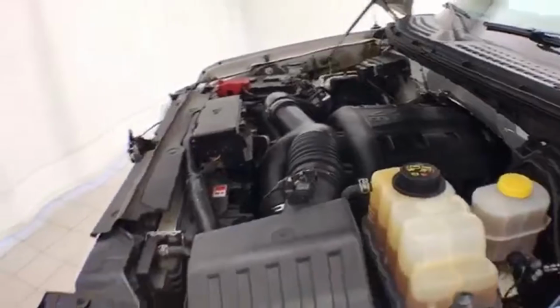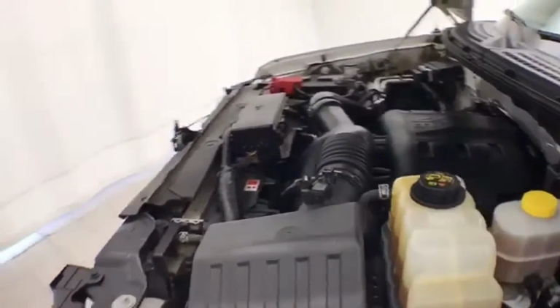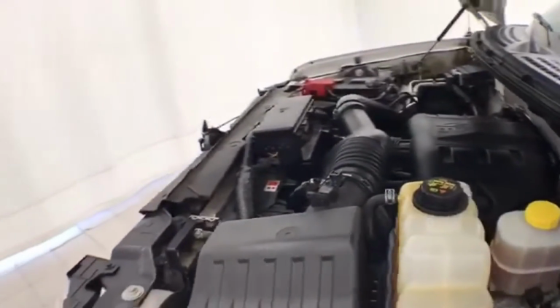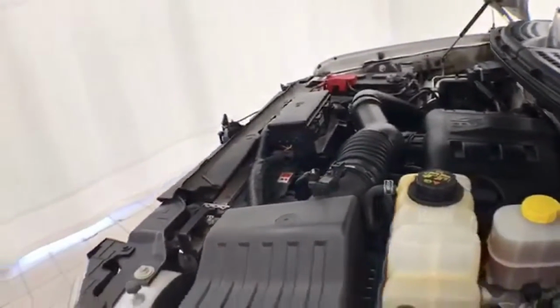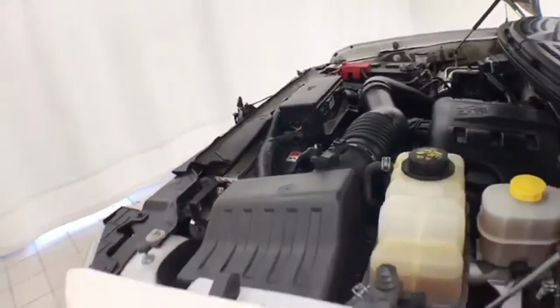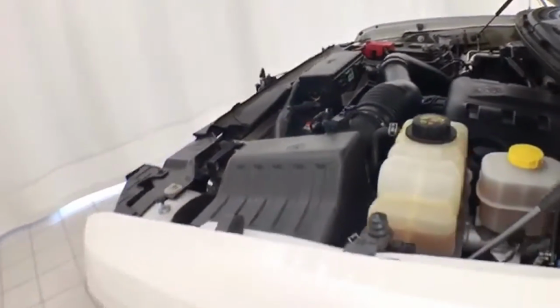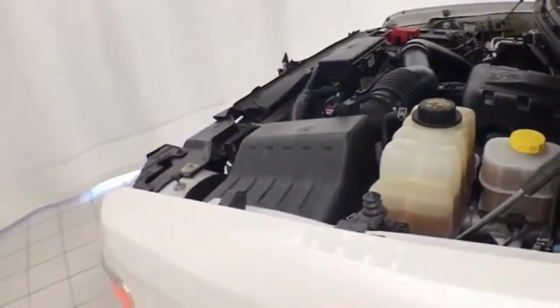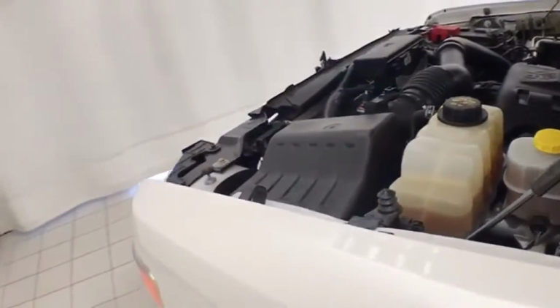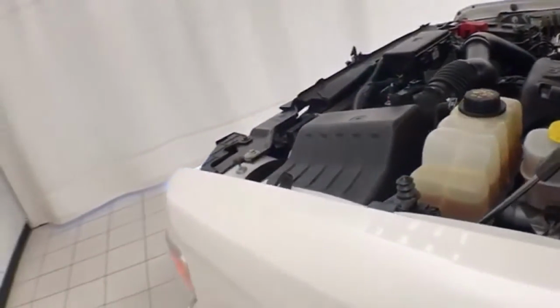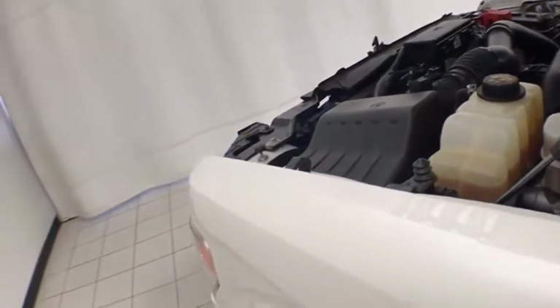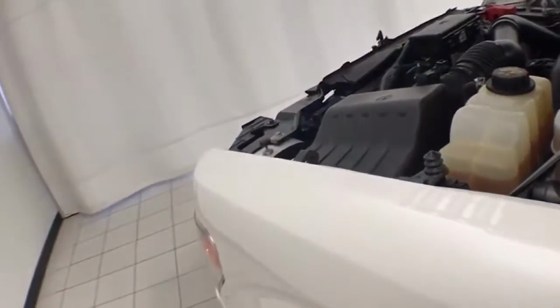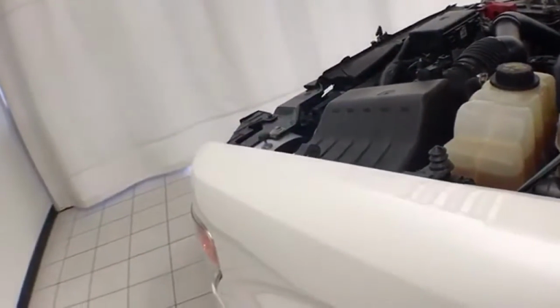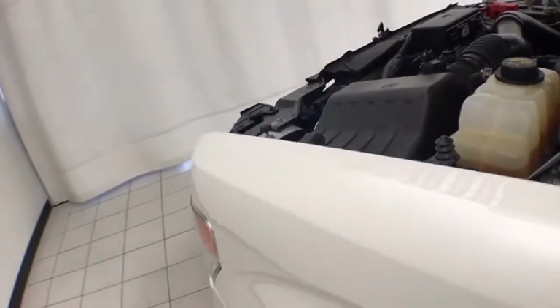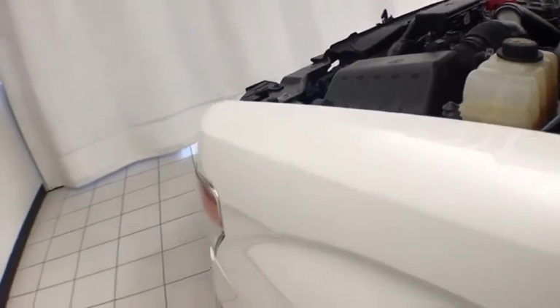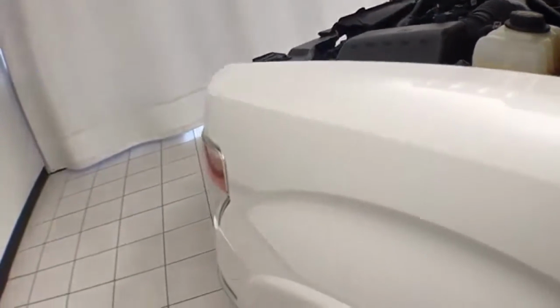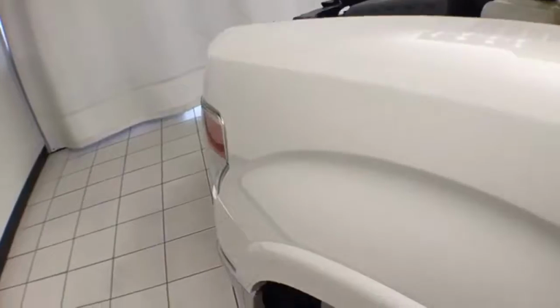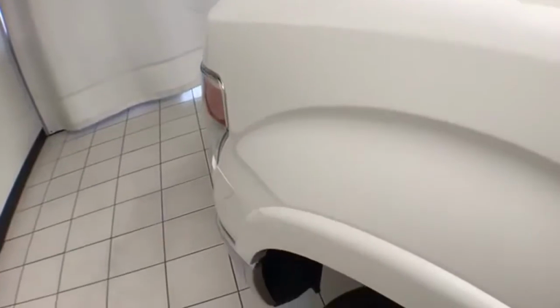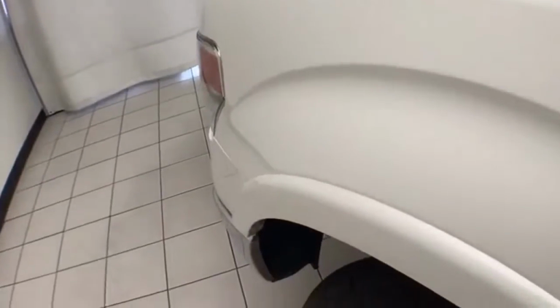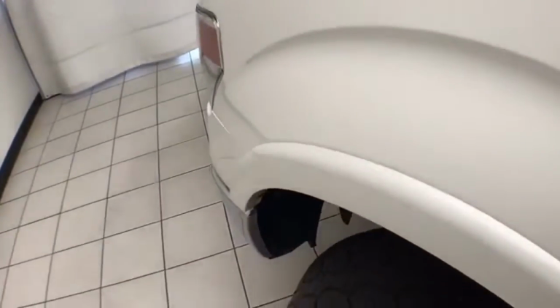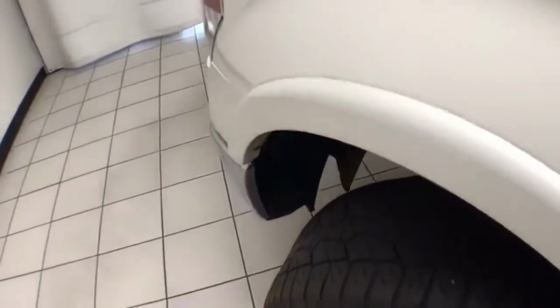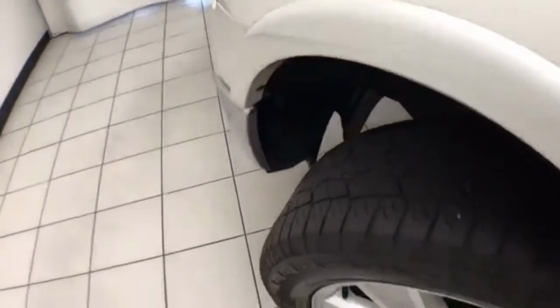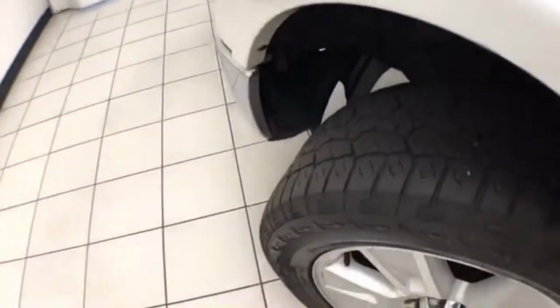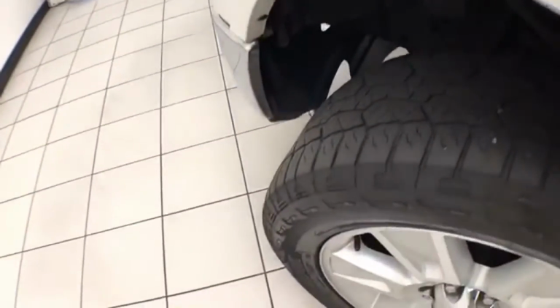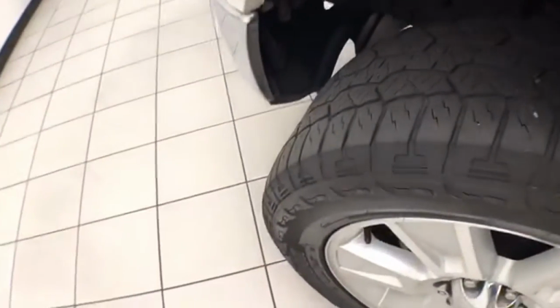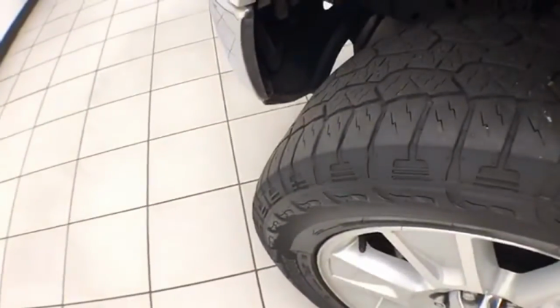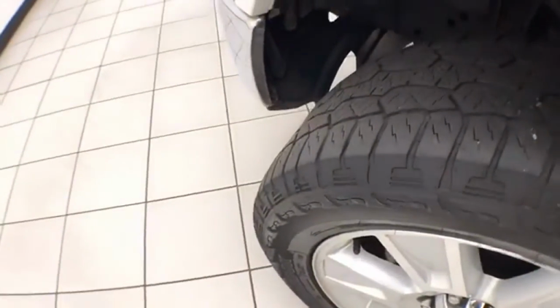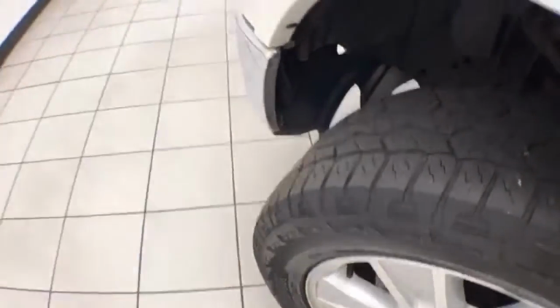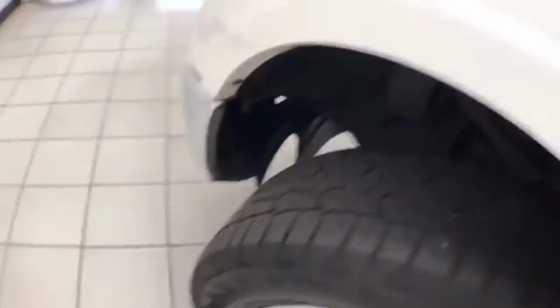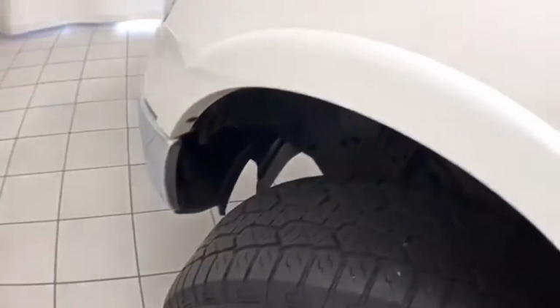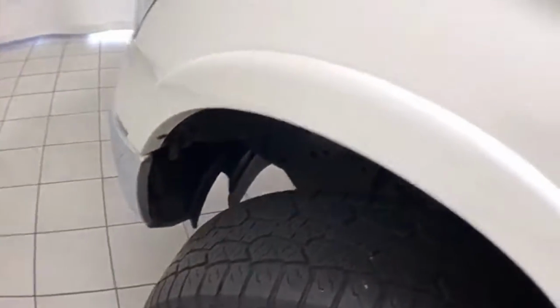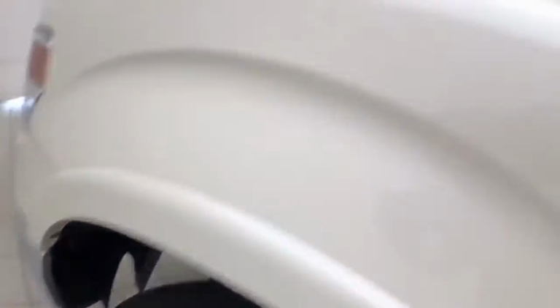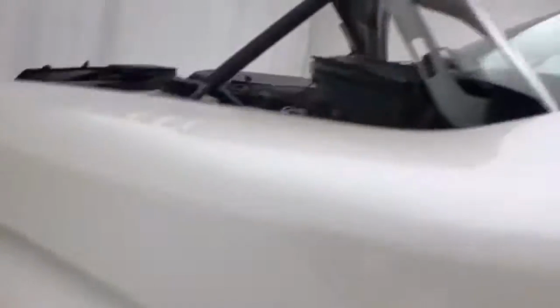EPA fuel economy estimates an average of 15 miles per gallon in the city and 21 miles per gallon on the highway. There is approximately 40% of the tire tread left.